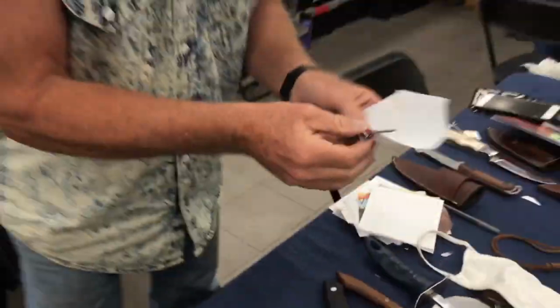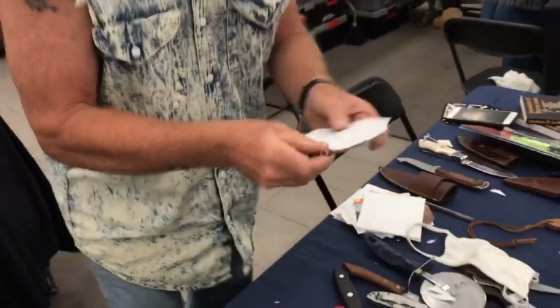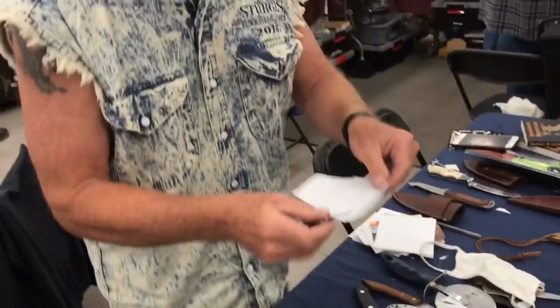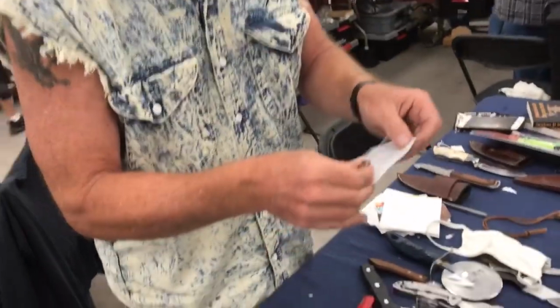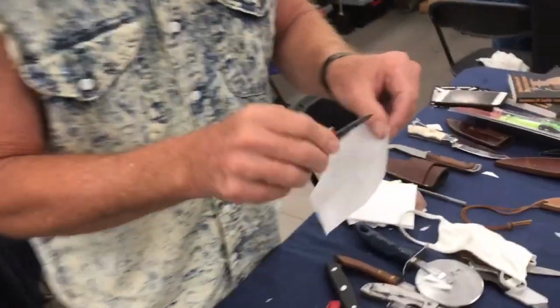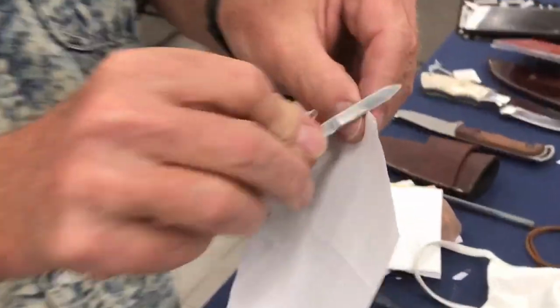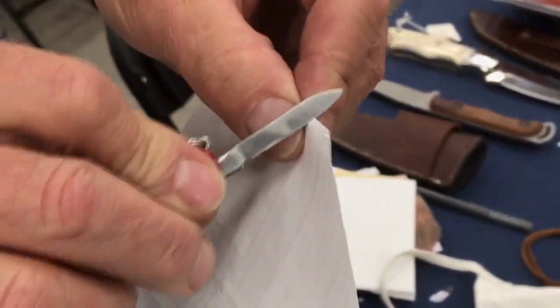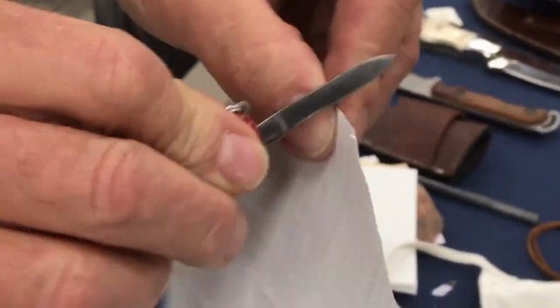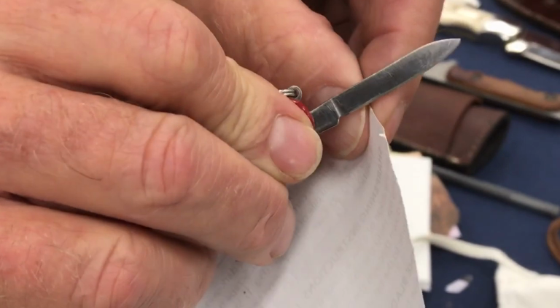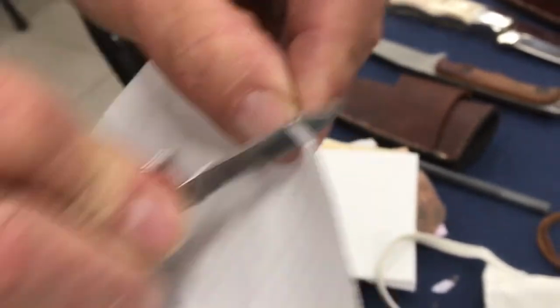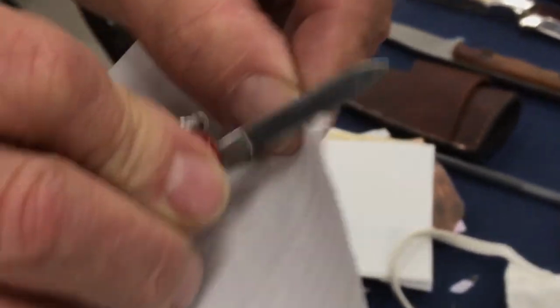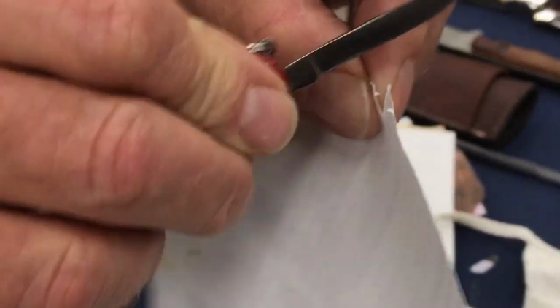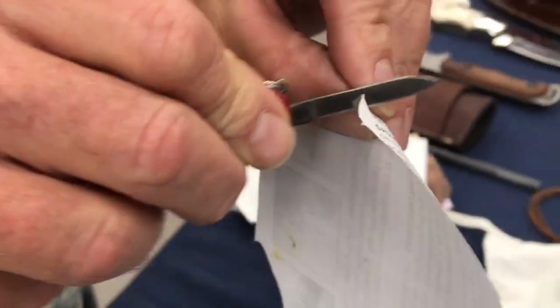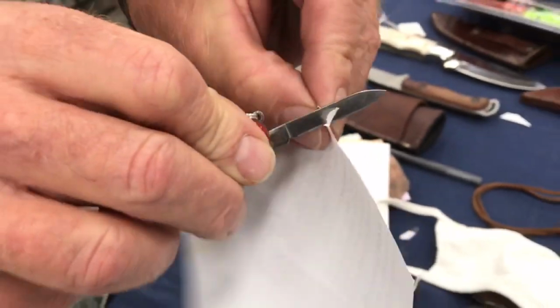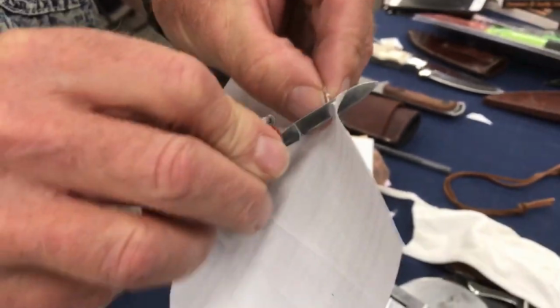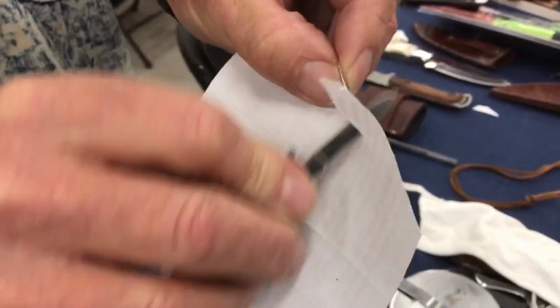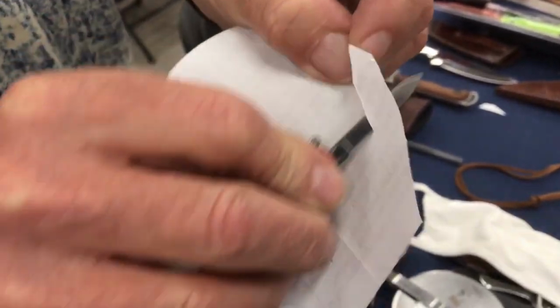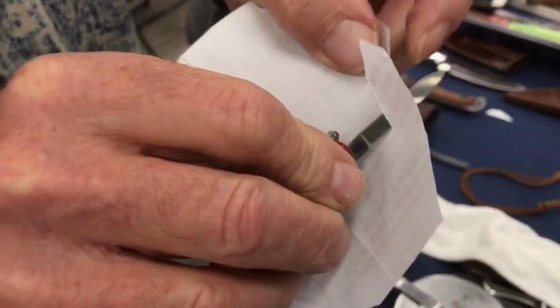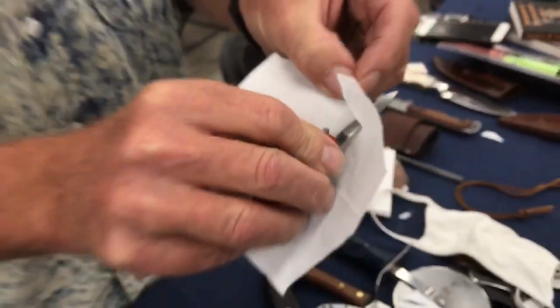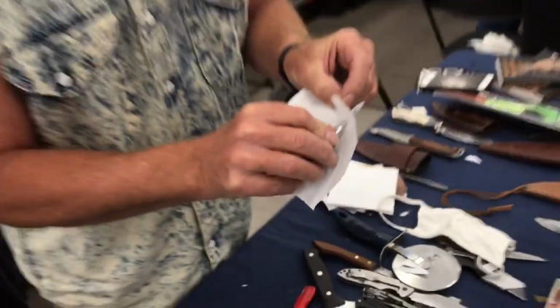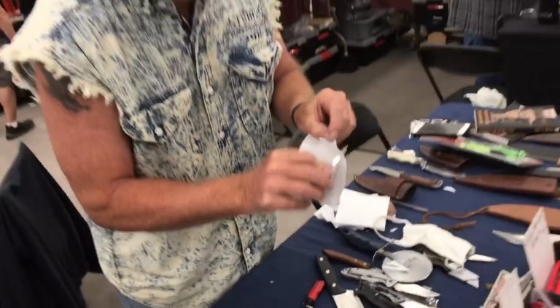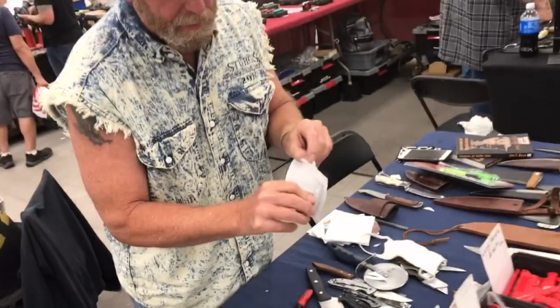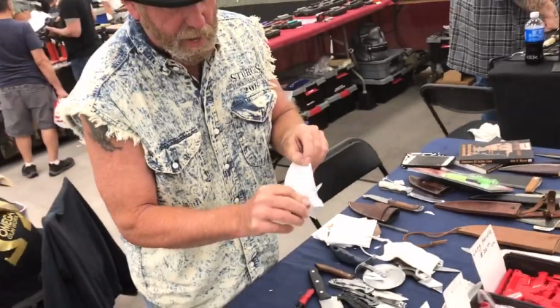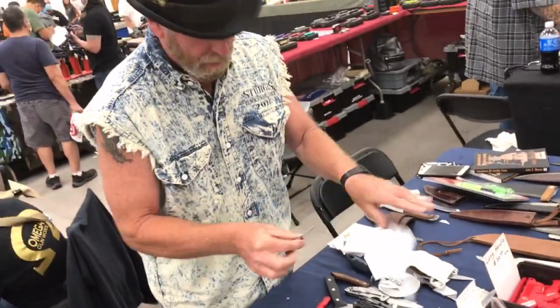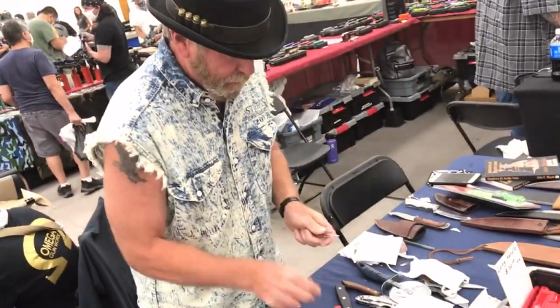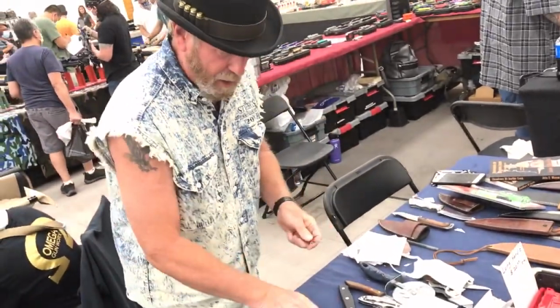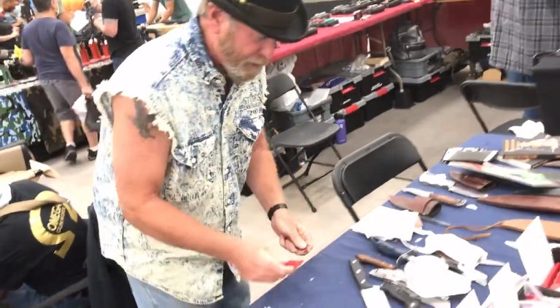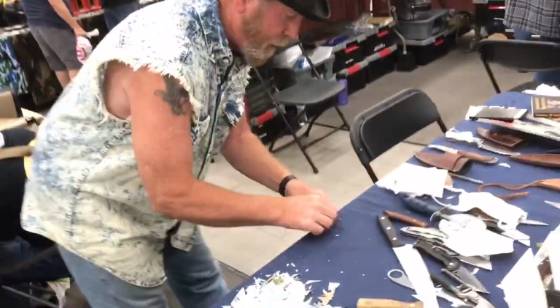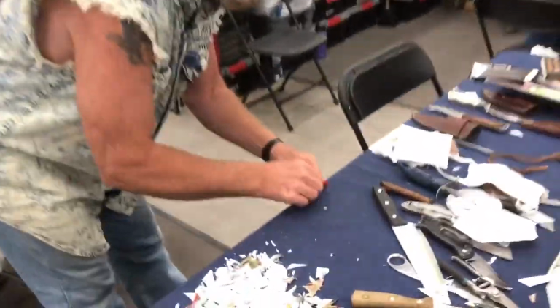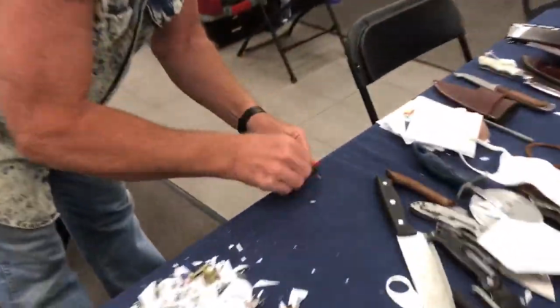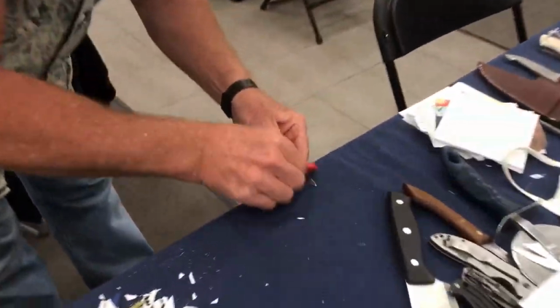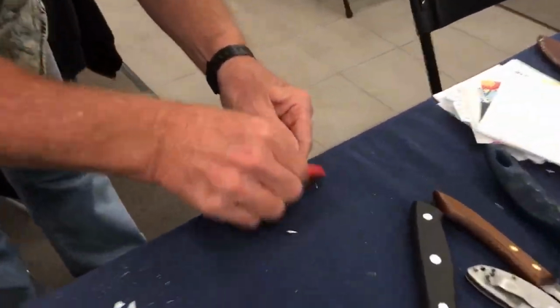Okay, let's check it out. If I cut the paper and work at it, it'll cut — so let's fix it up.